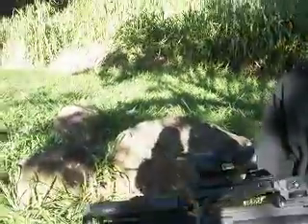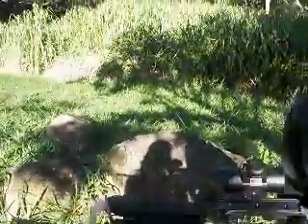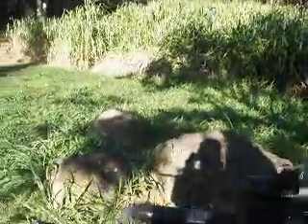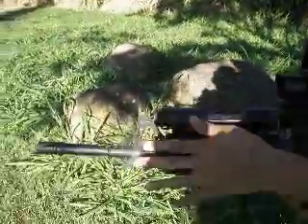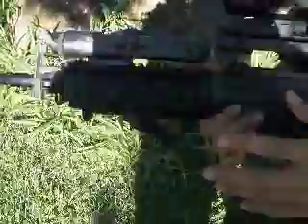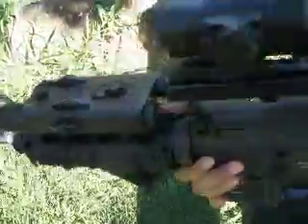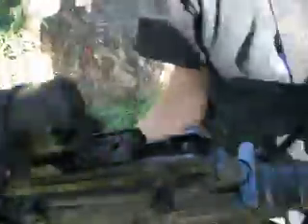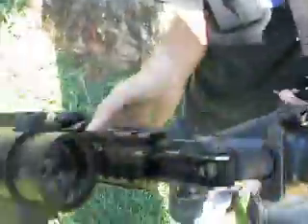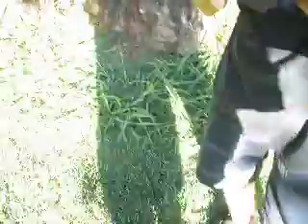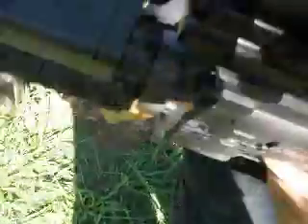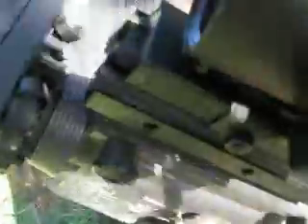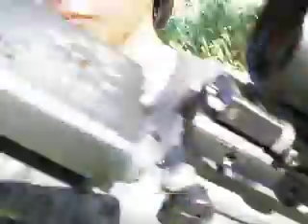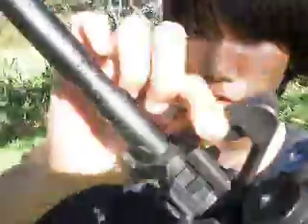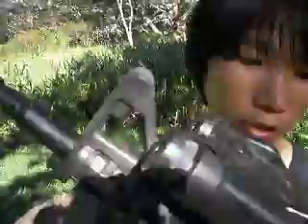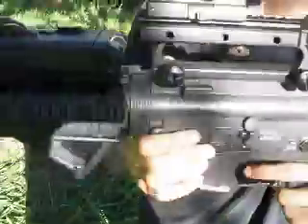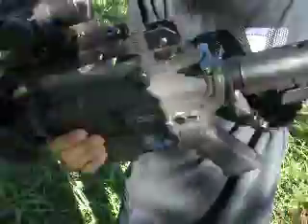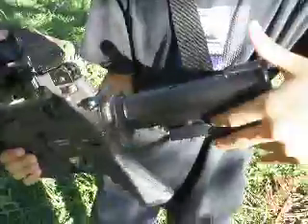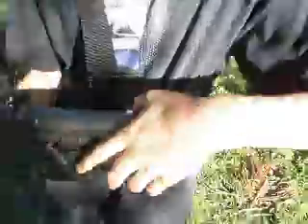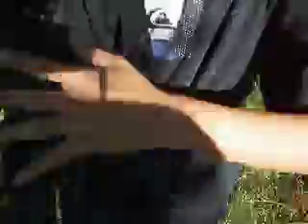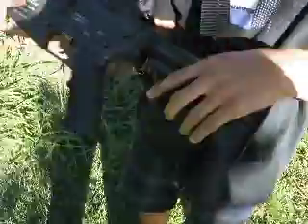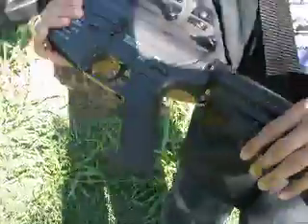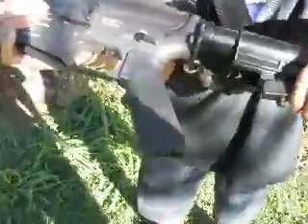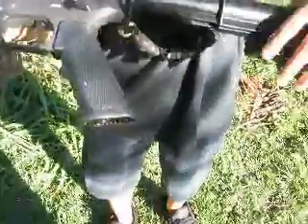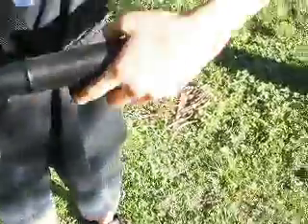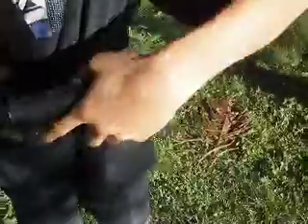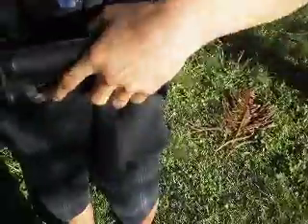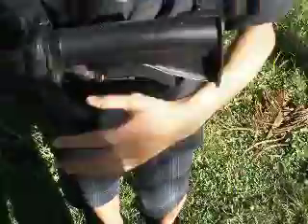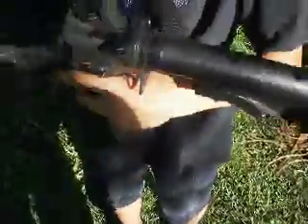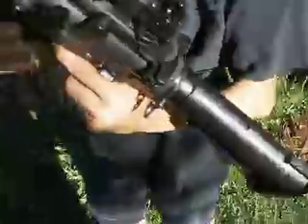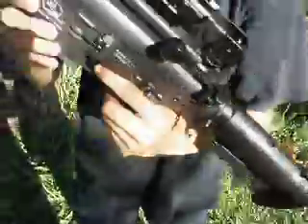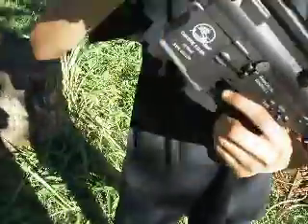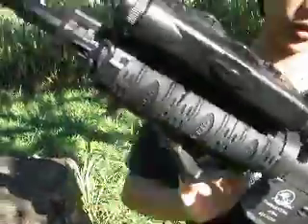At first it didn't come with a rail system, and it didn't have all this stuff on it except for the carry handle, the front sight, the stock, and the body — everything's pretty much stock. This is not the pro line; this is the sport line version.